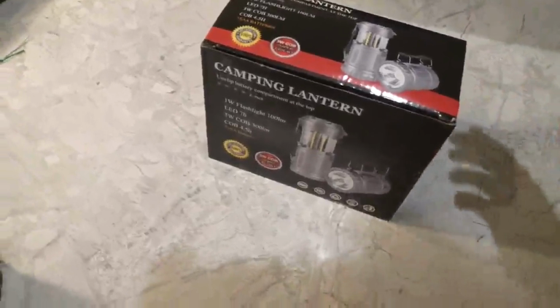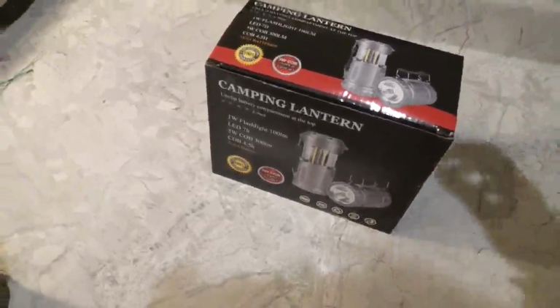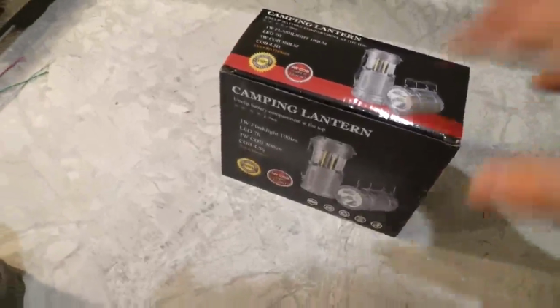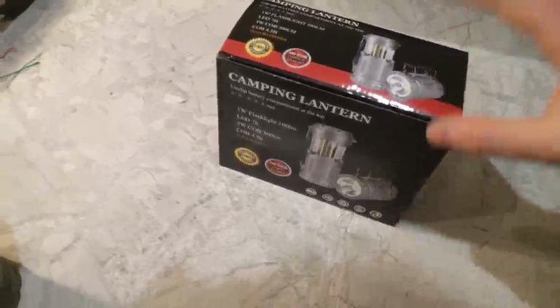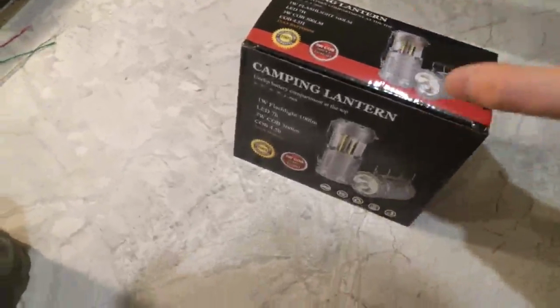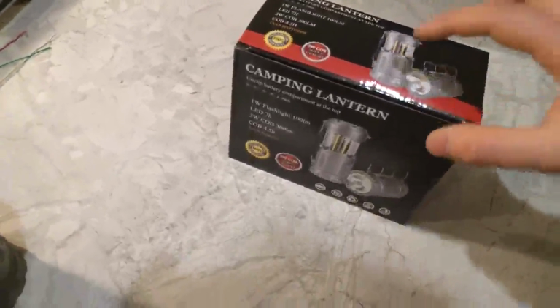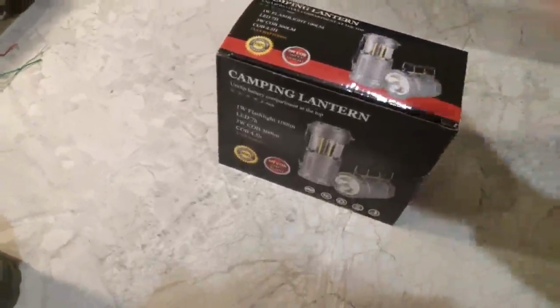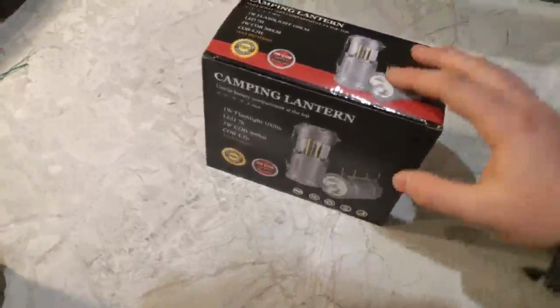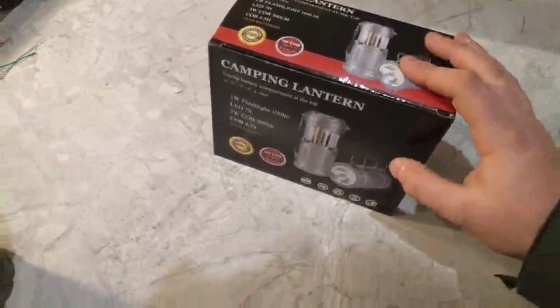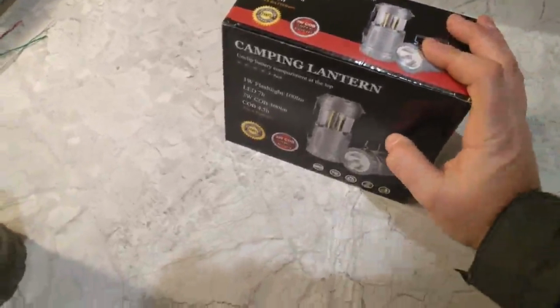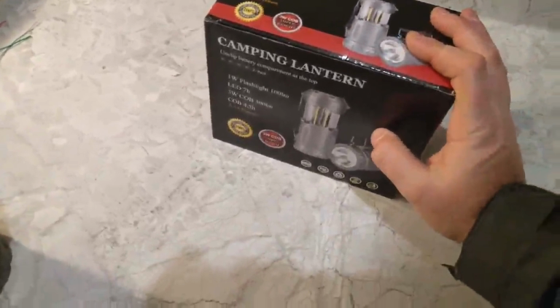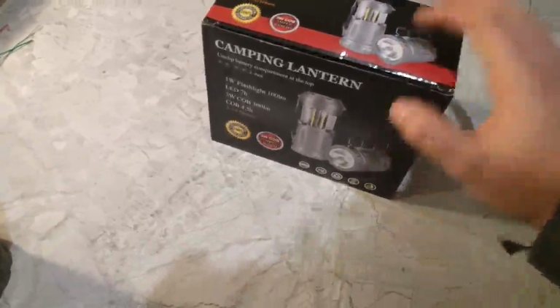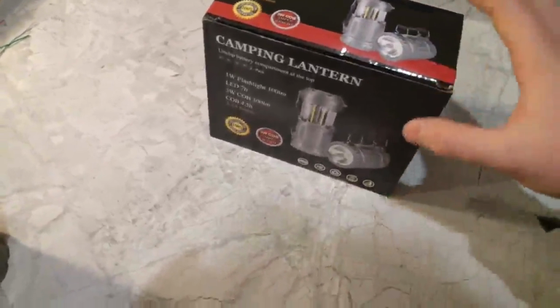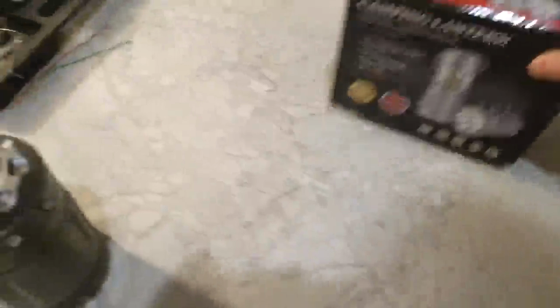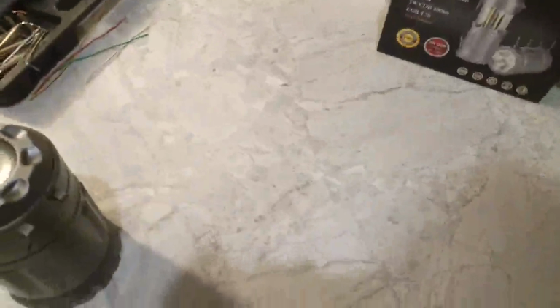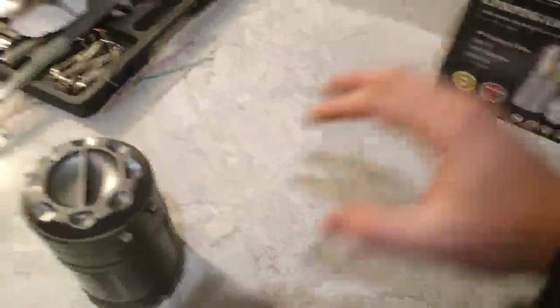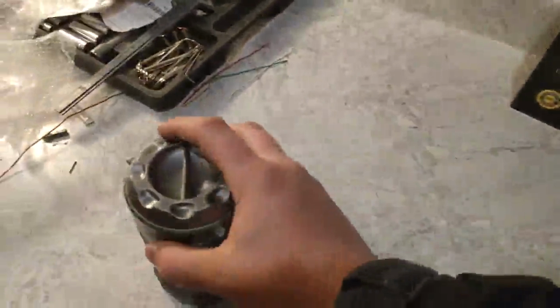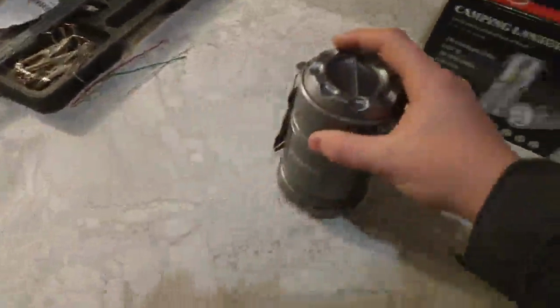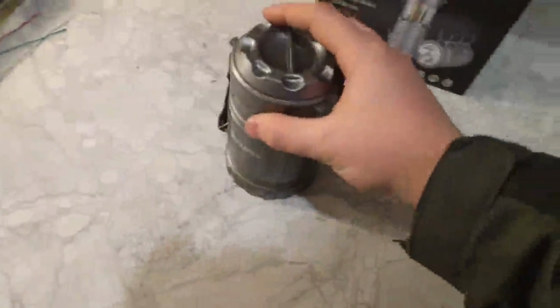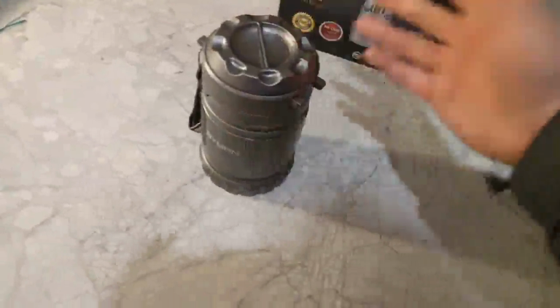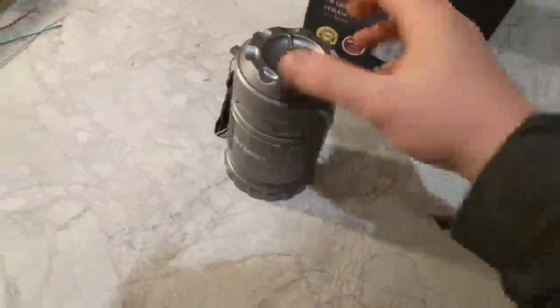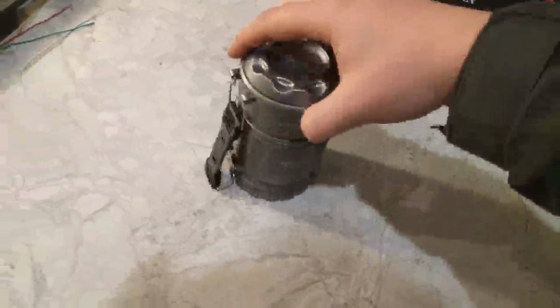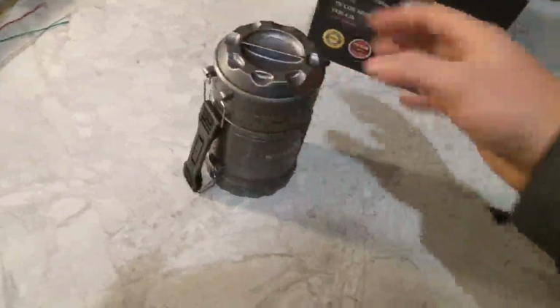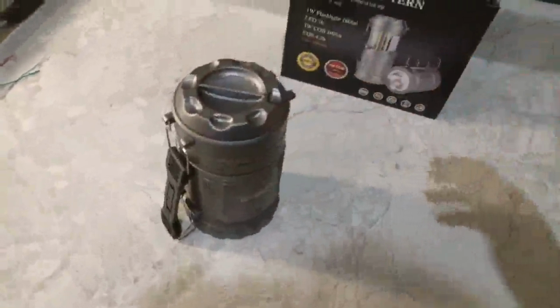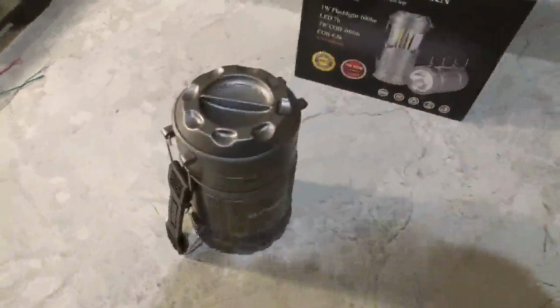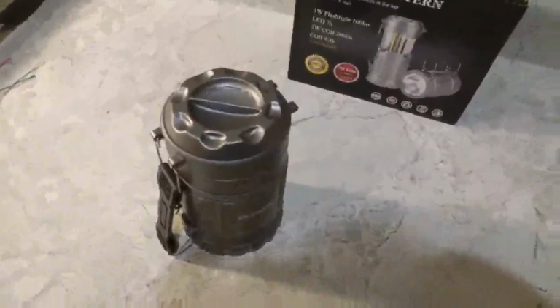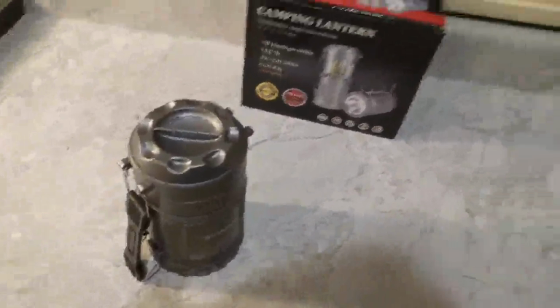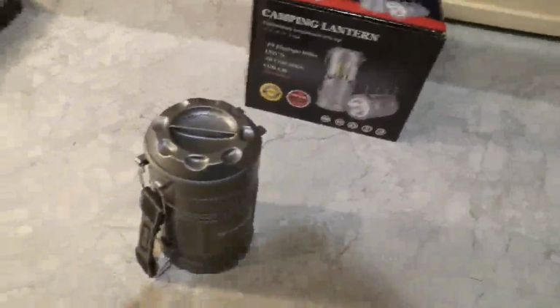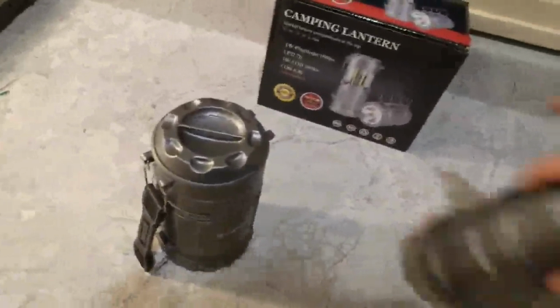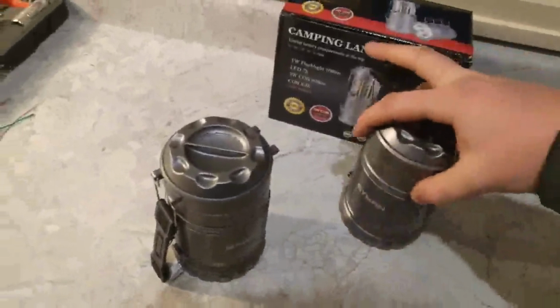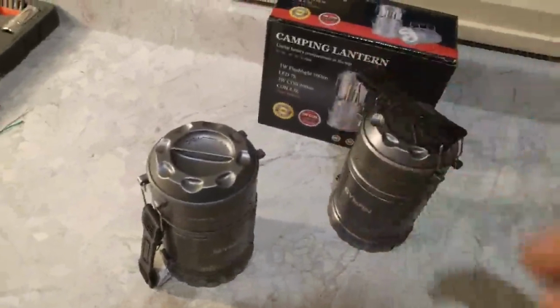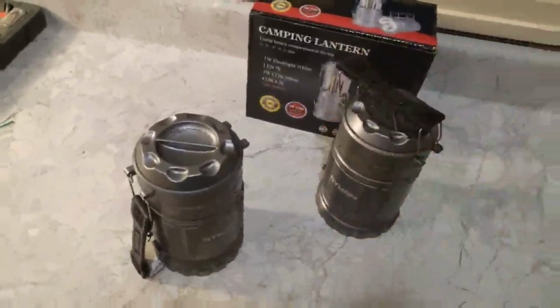I've already opened it up, I've used them for a couple days, and I'm going to go through them with you. These lanterns come in a two-pack, so I've got two here all closed up.